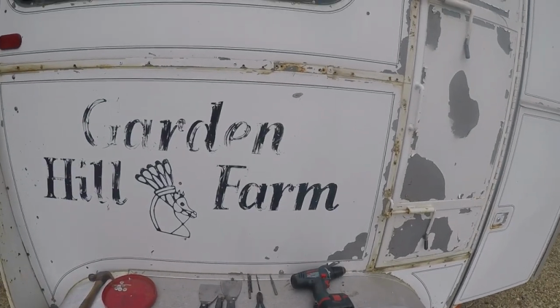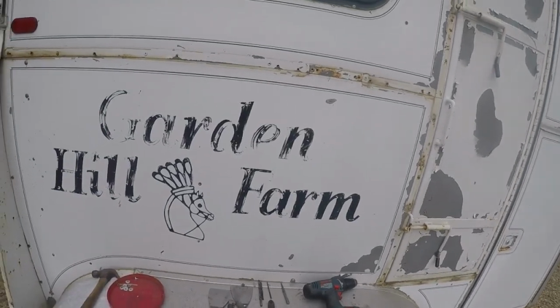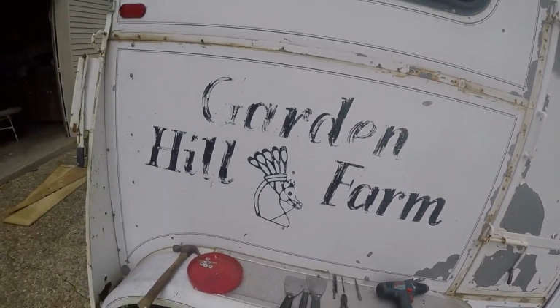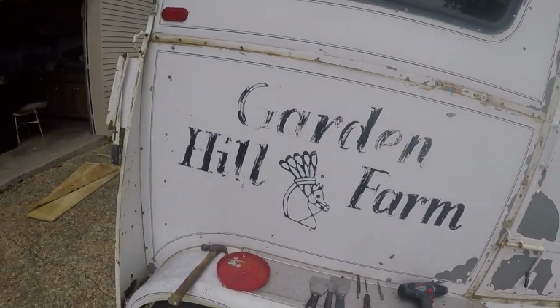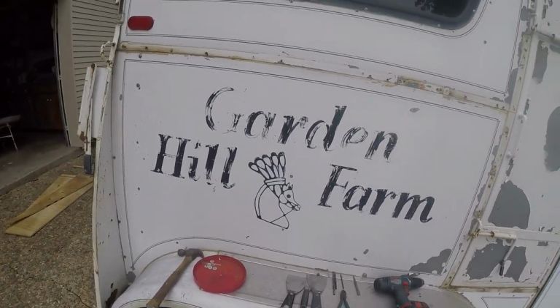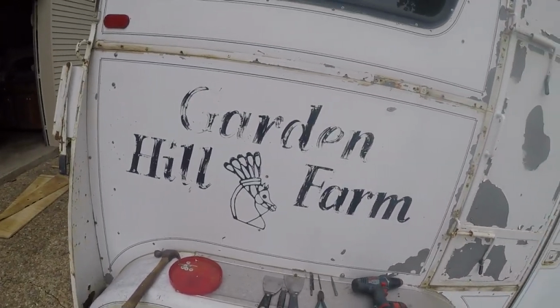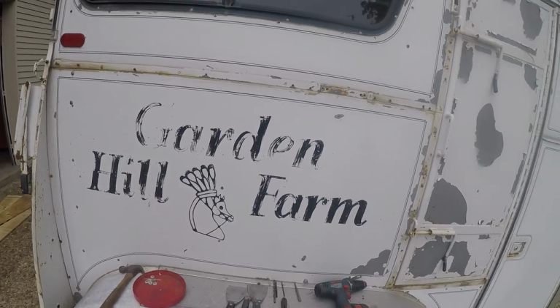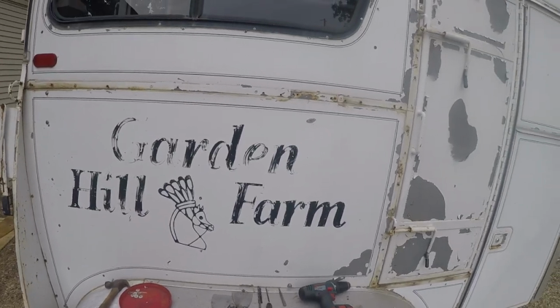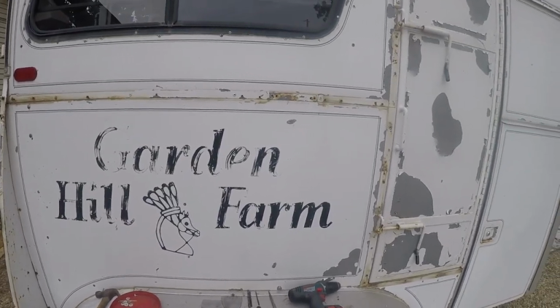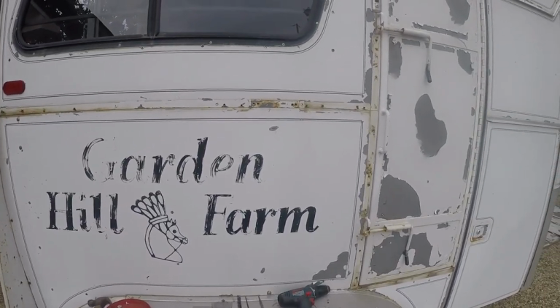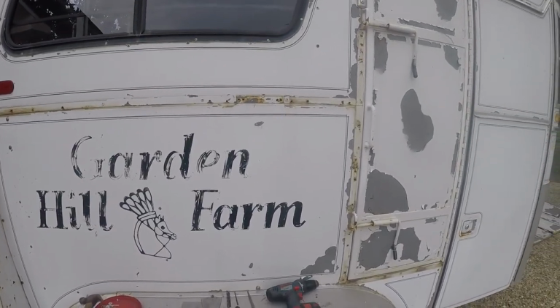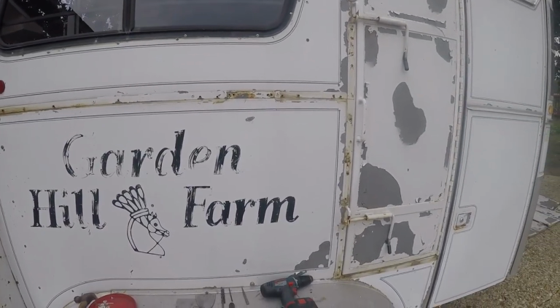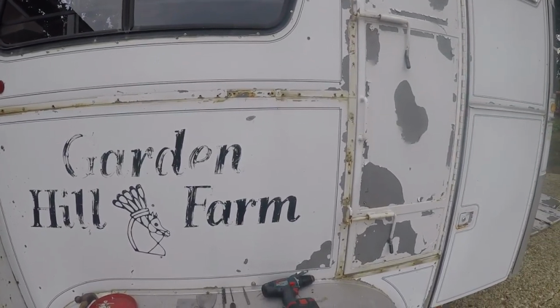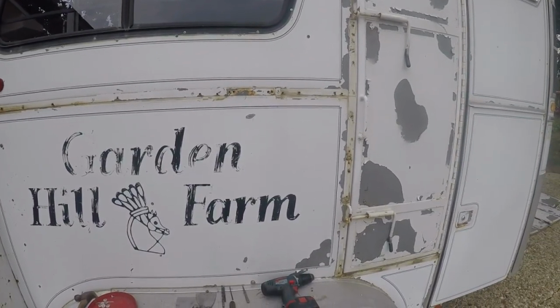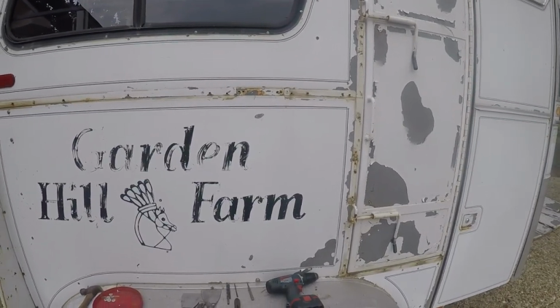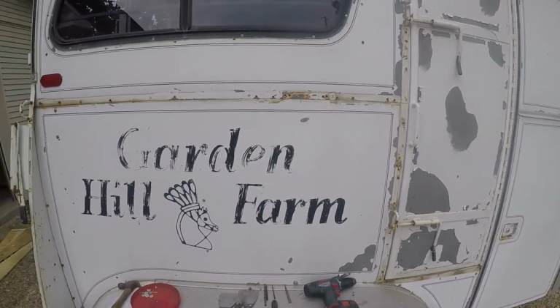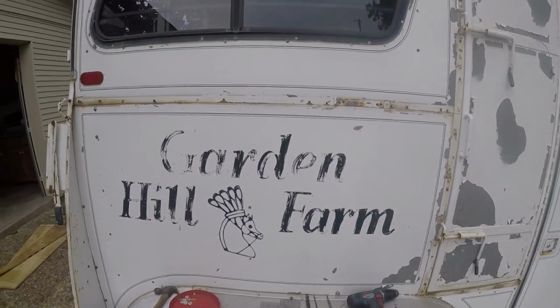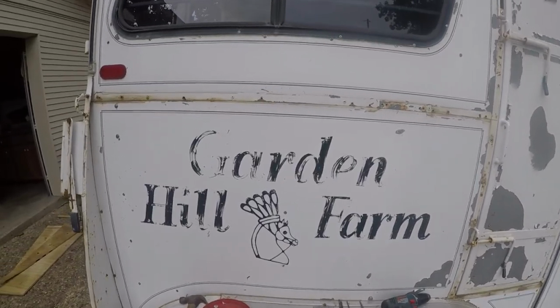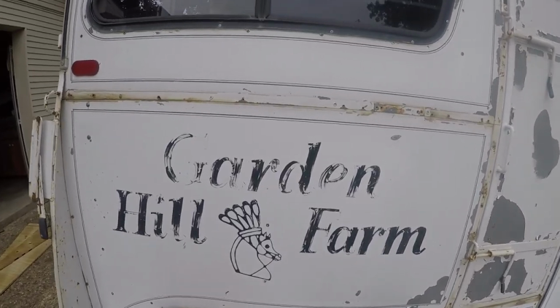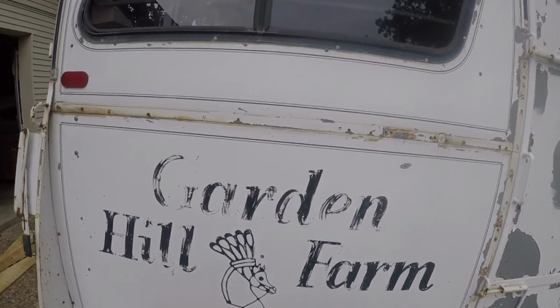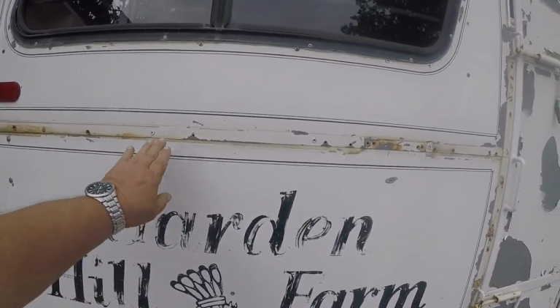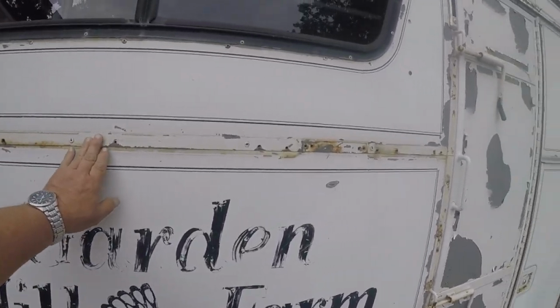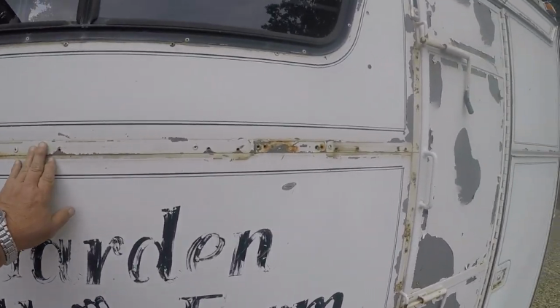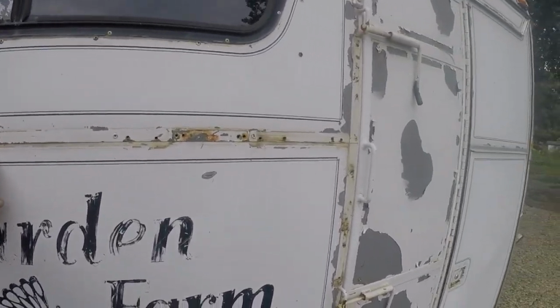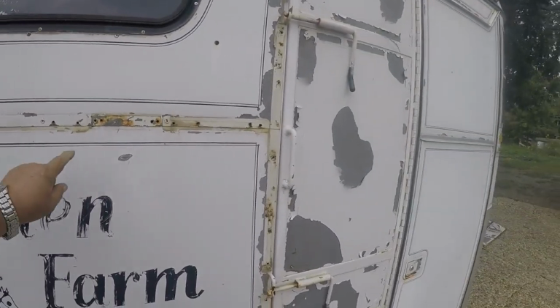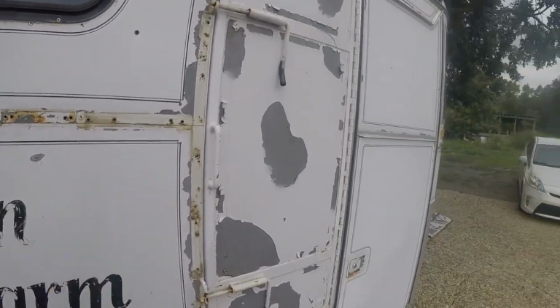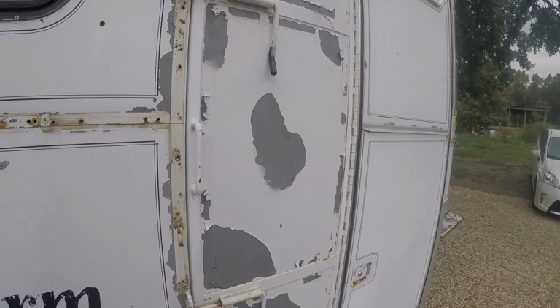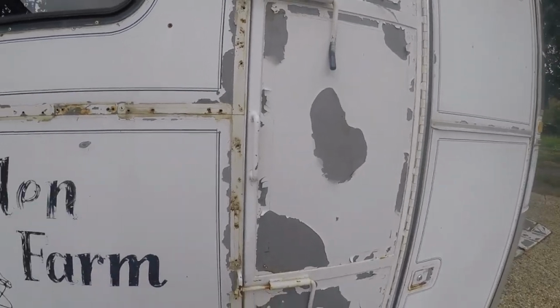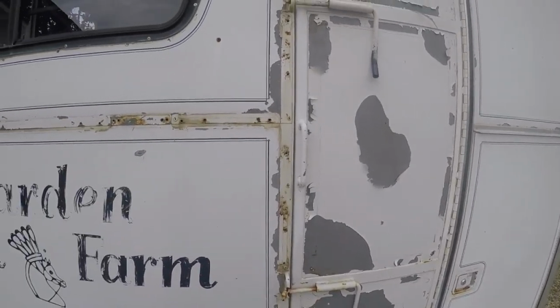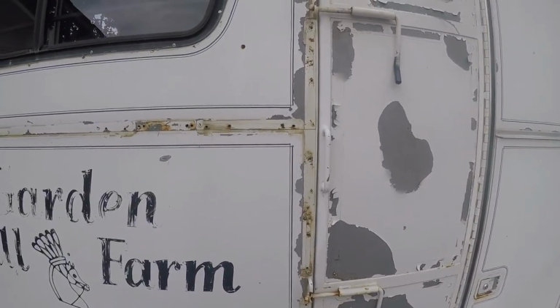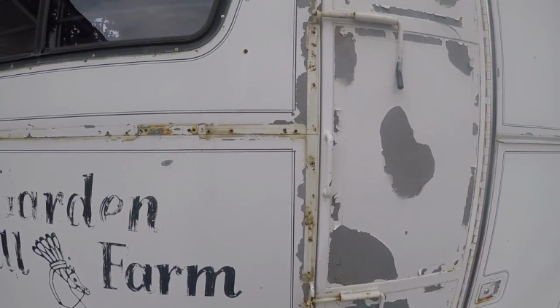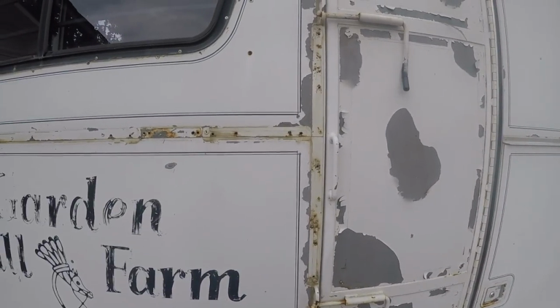While the ramp parts are drying, I'm going to start working on removing the trim. I've already taken some of the trim off in these places here and here. I'll show how I'm removing this trim.